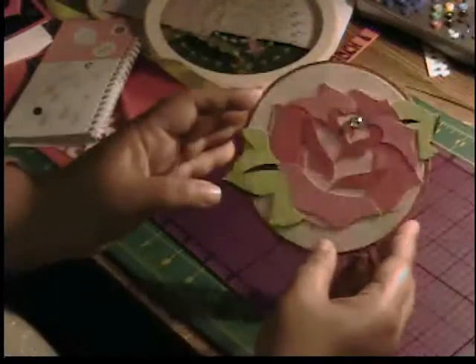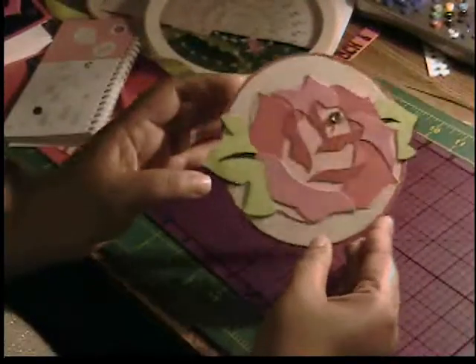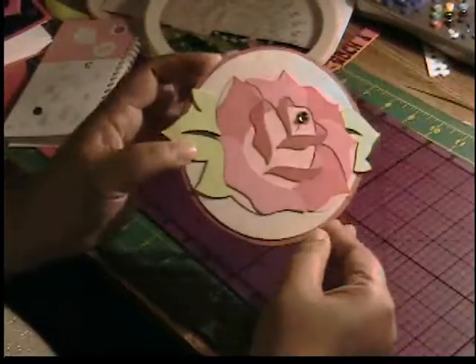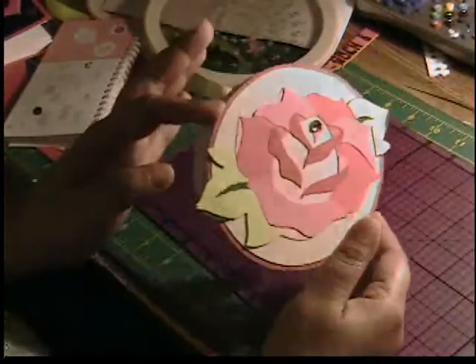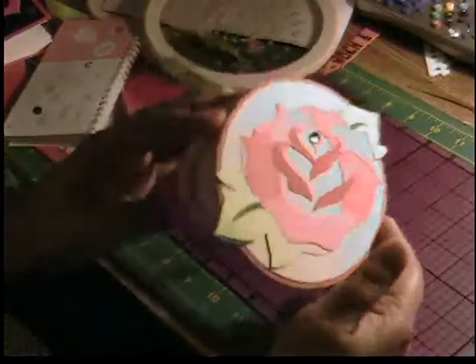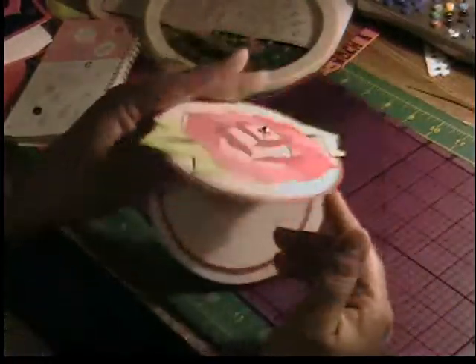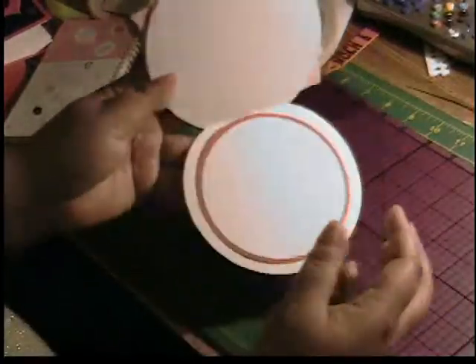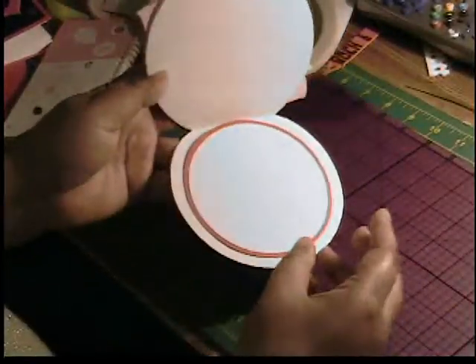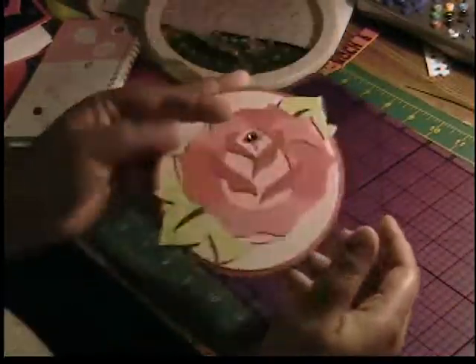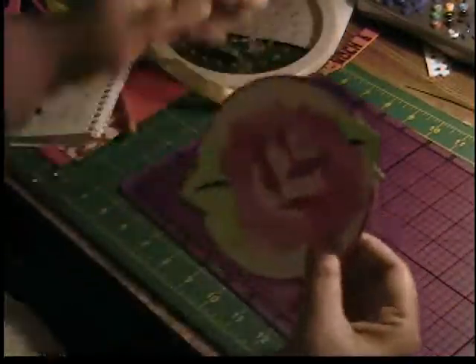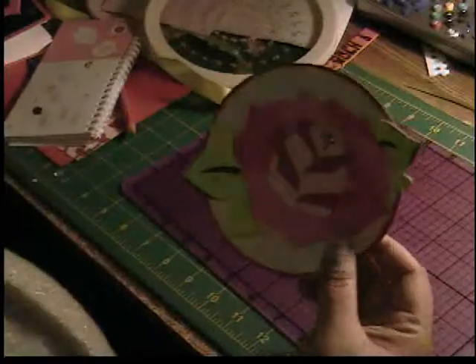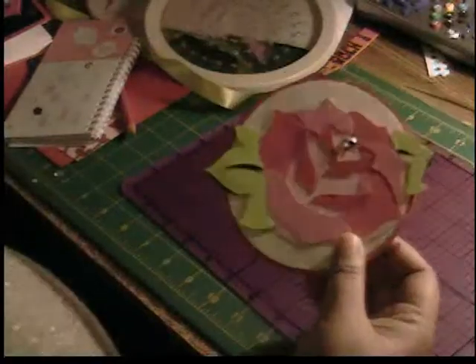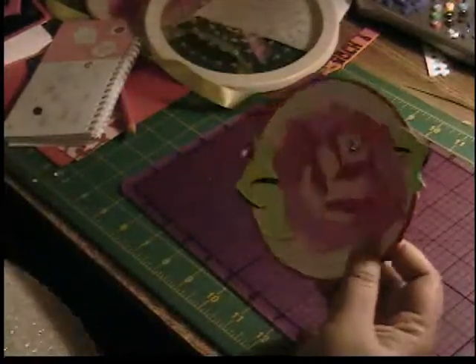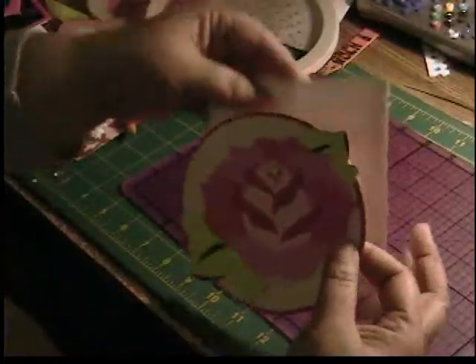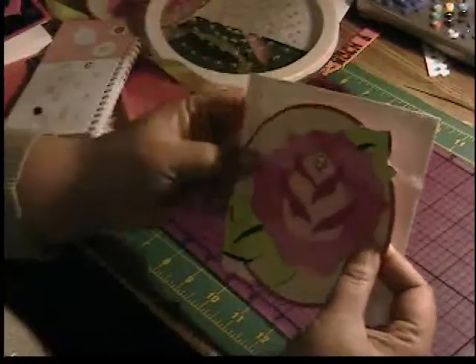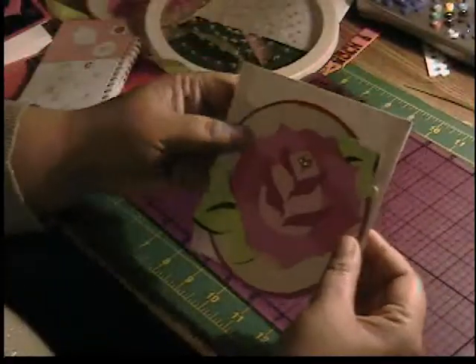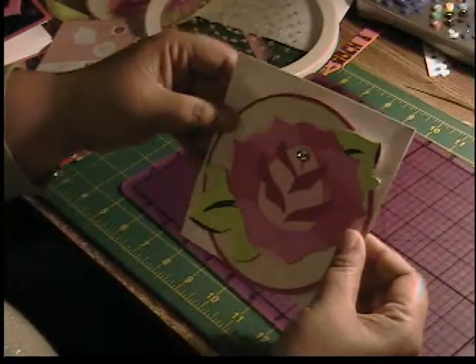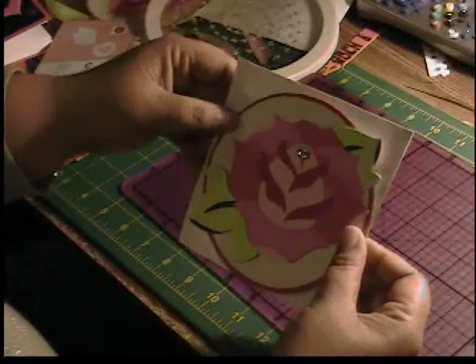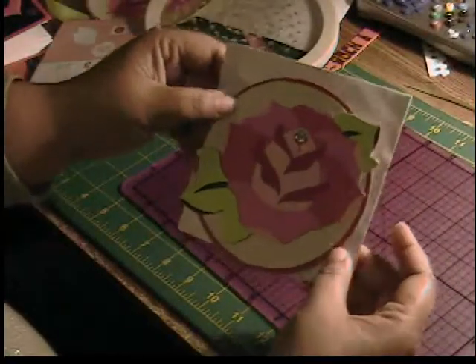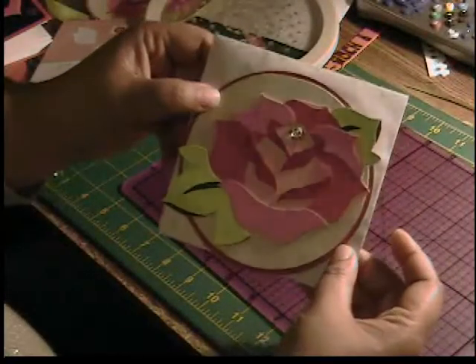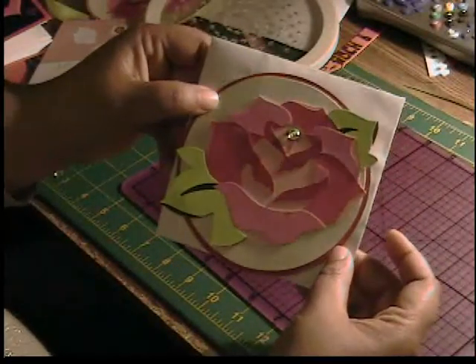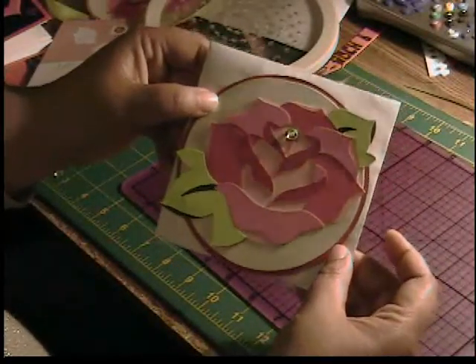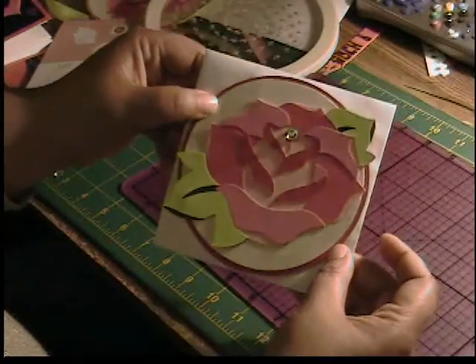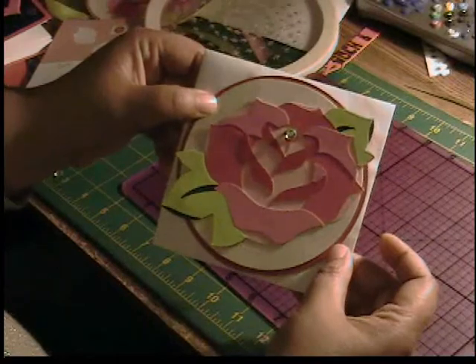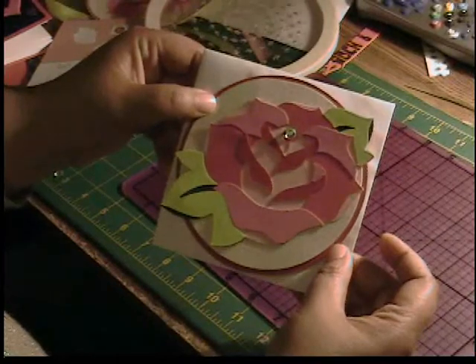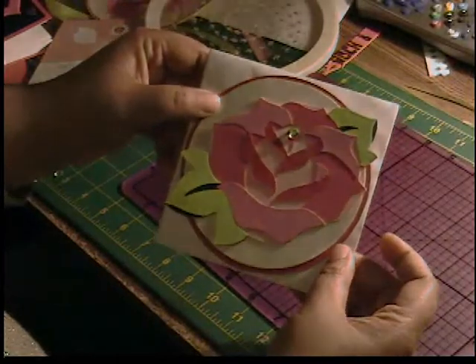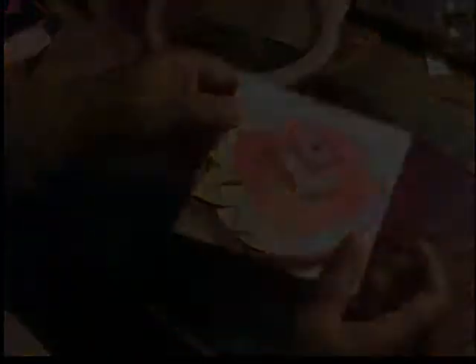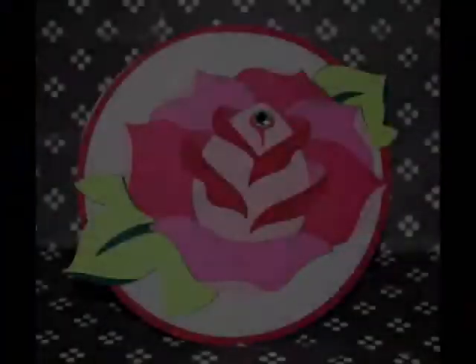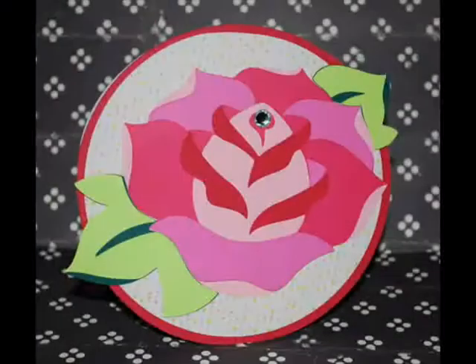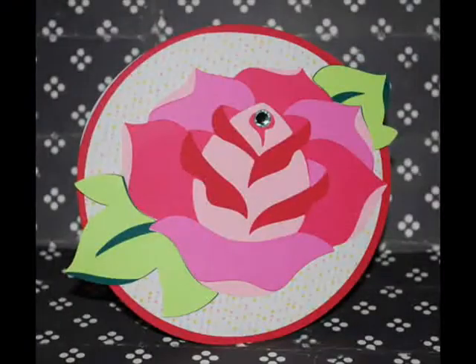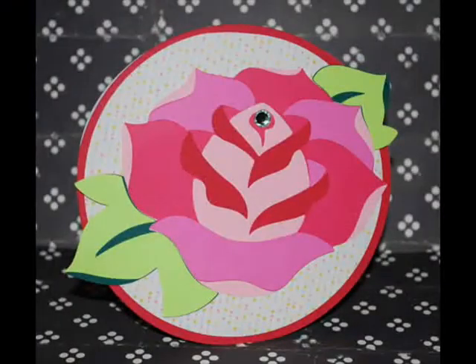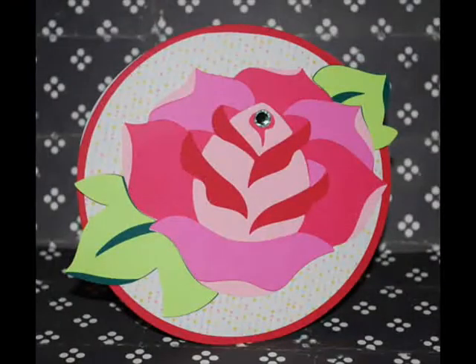We have our rosebud circle card. This can be used for any occasion whatsoever — it's really simple to make and send off. I hope you enjoyed this tutorial. Until next time, stay creative!